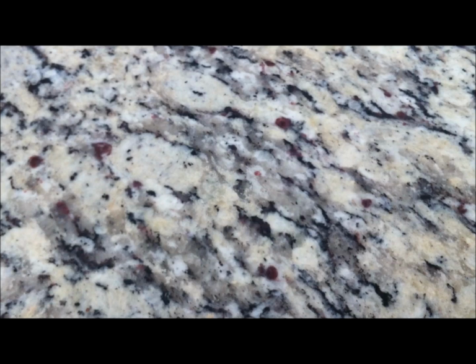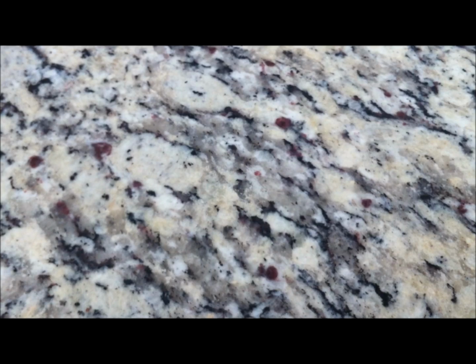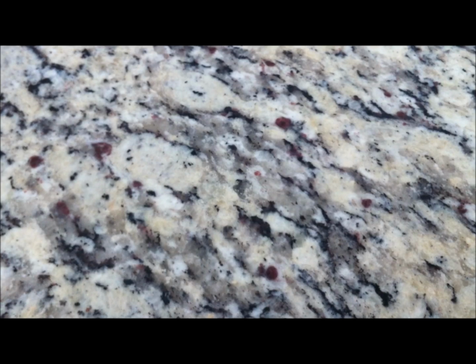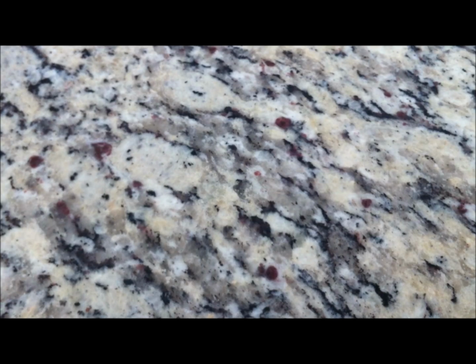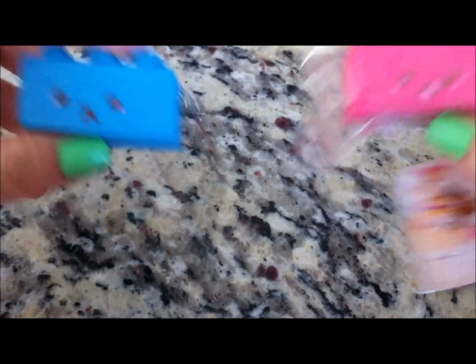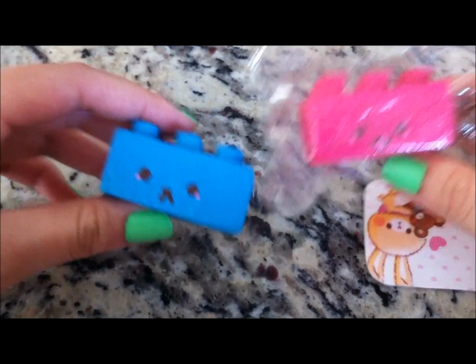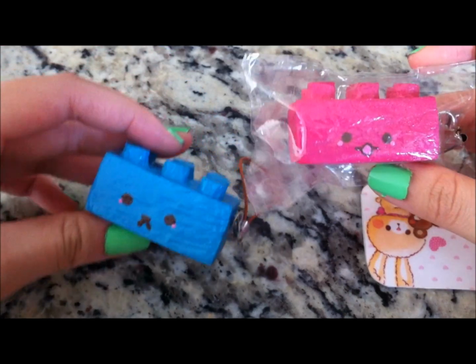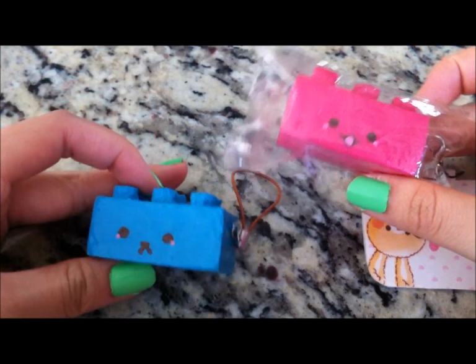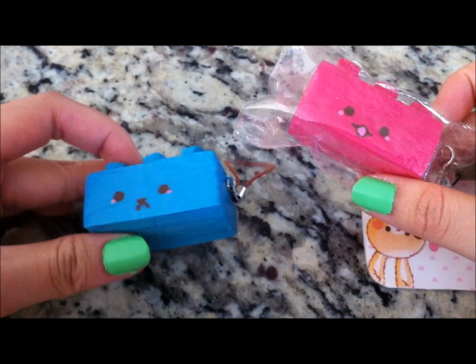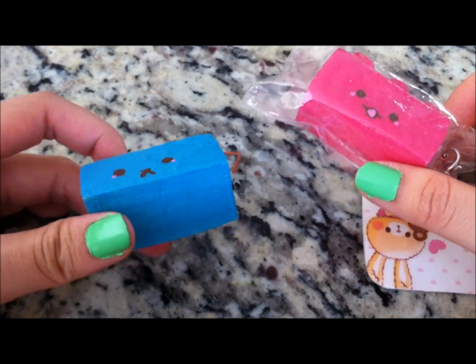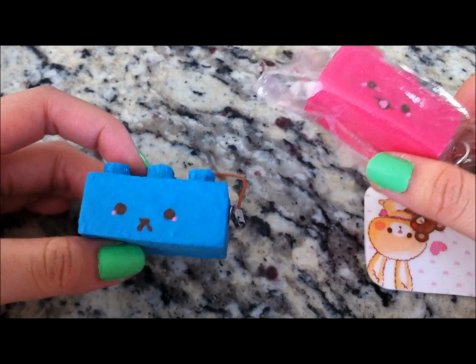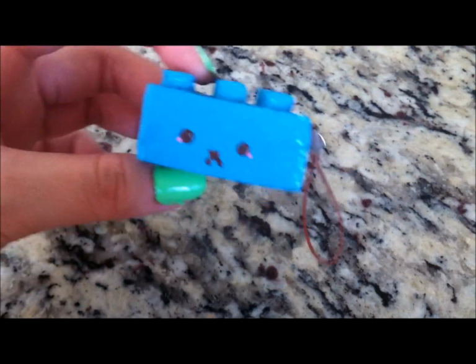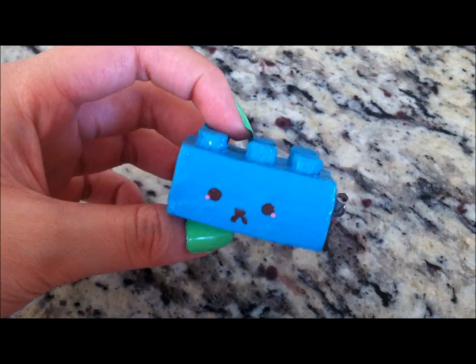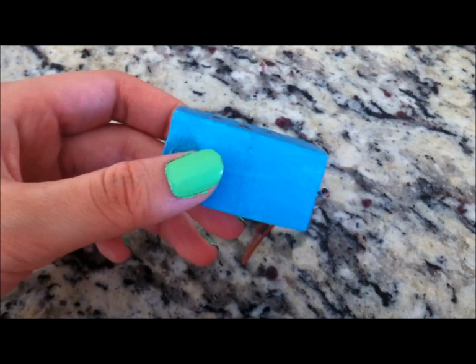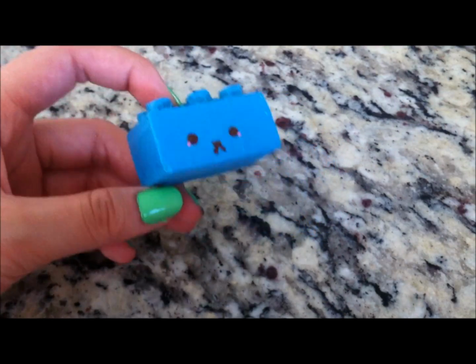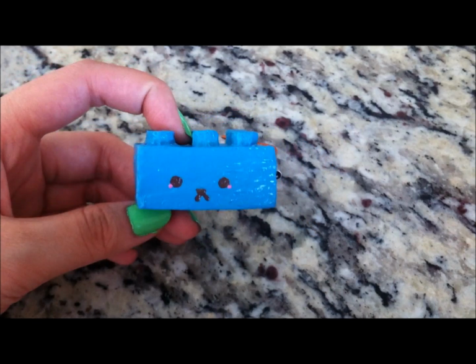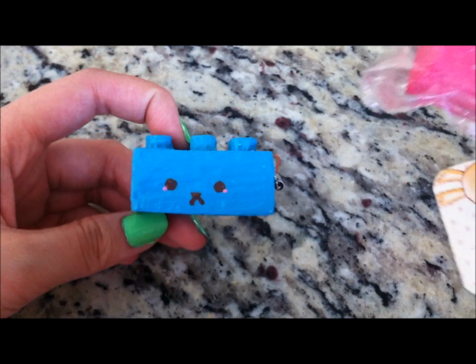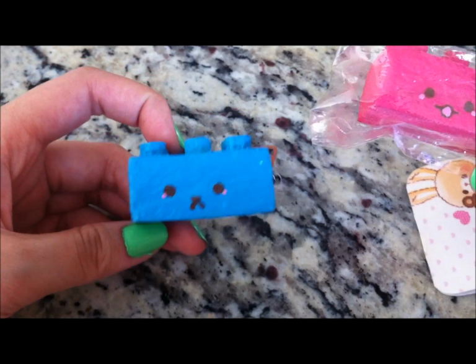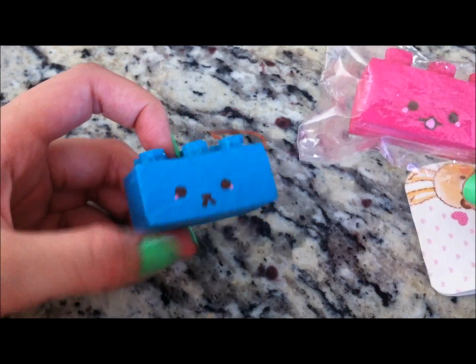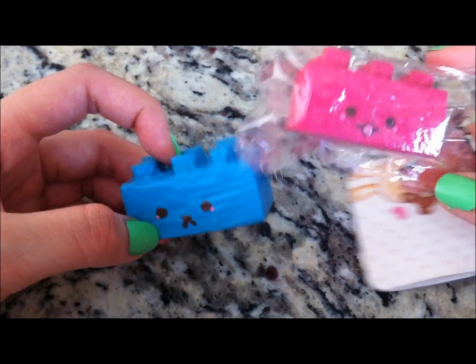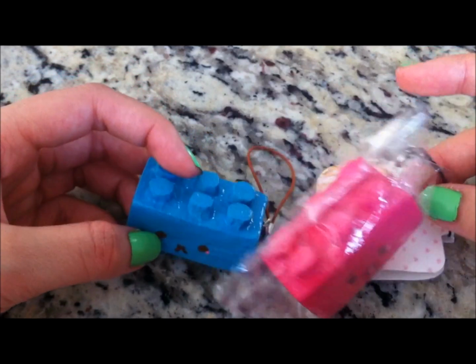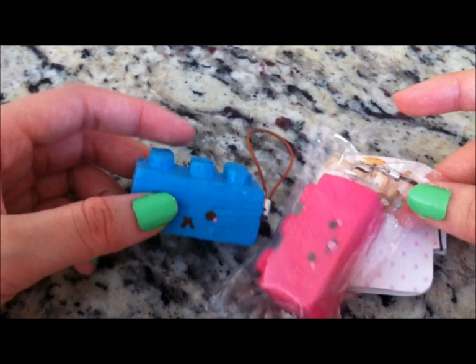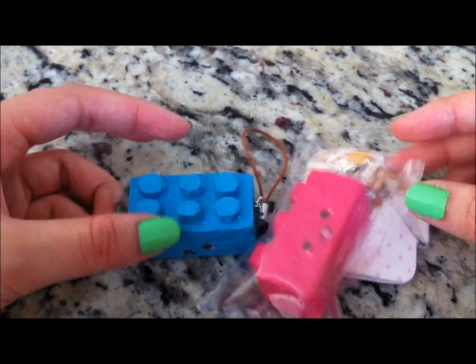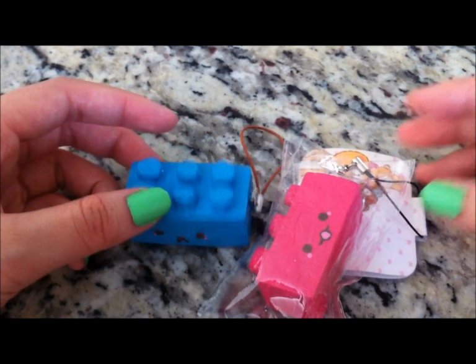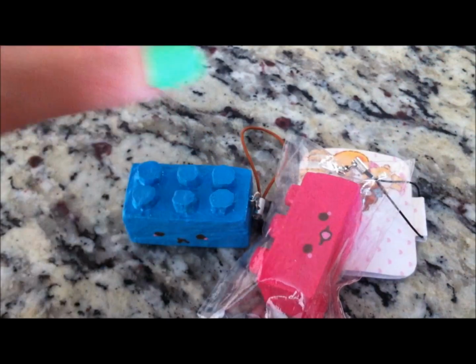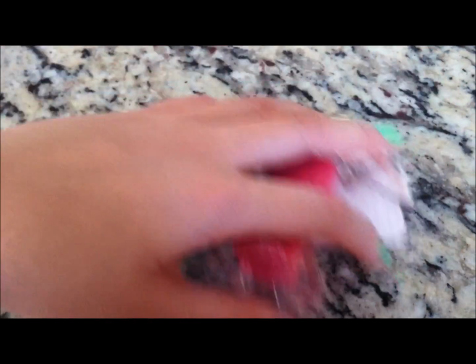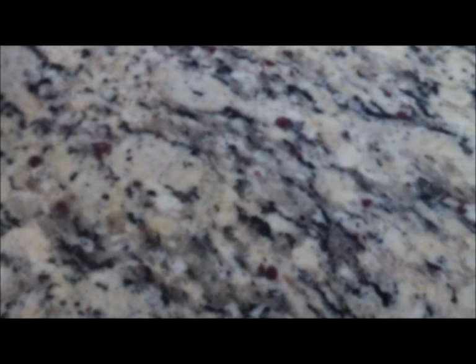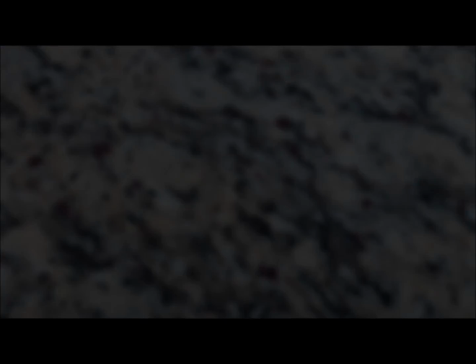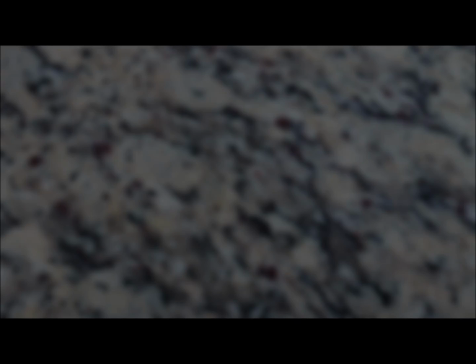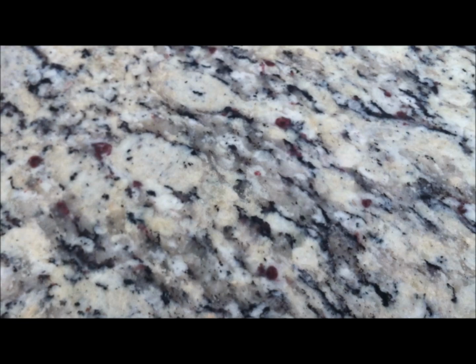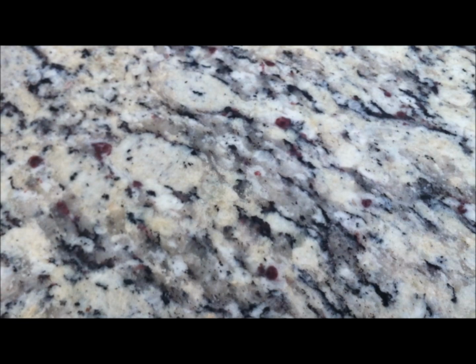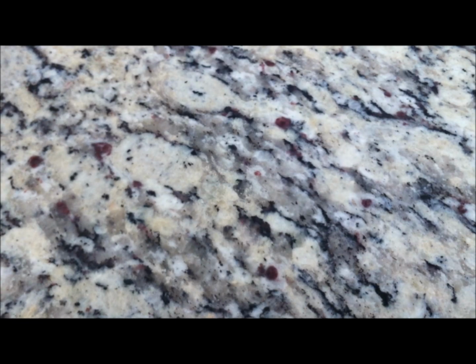Hey guys, so today I'll be showing you how you can make these Lego squishies. Recently I made a tutorial on this one but it was really horrible and bad, so I'm just gonna make an updated one. So yeah, let's just get started.